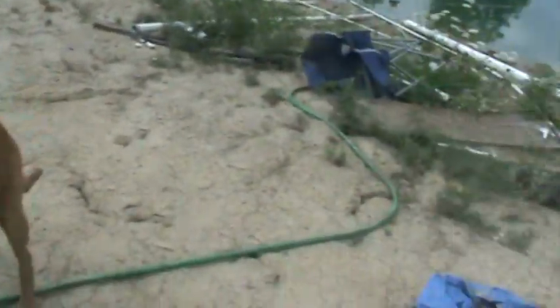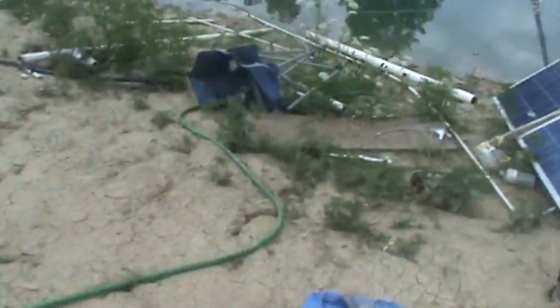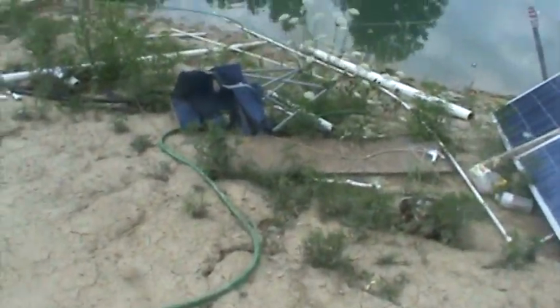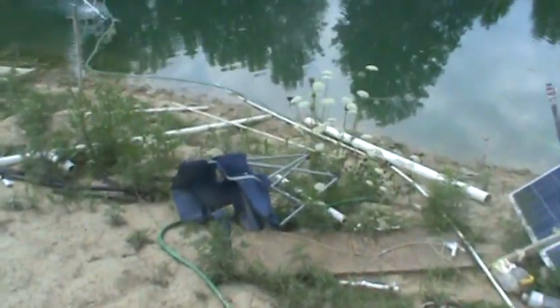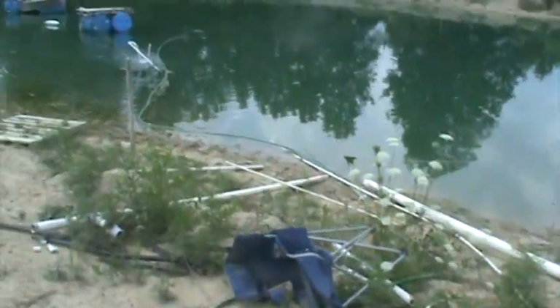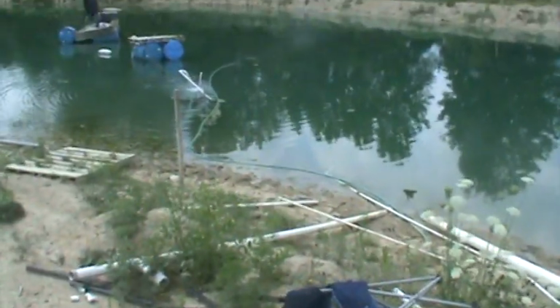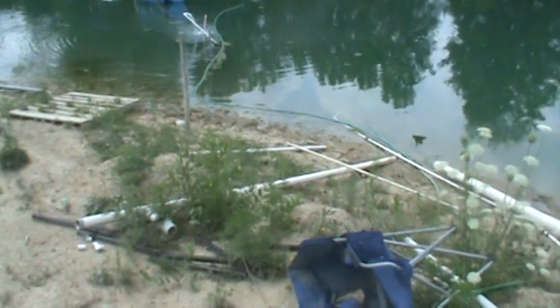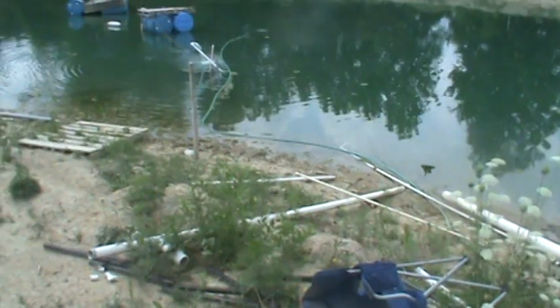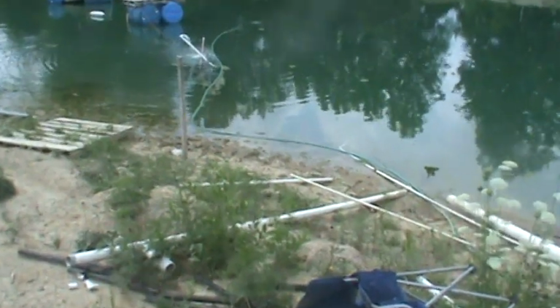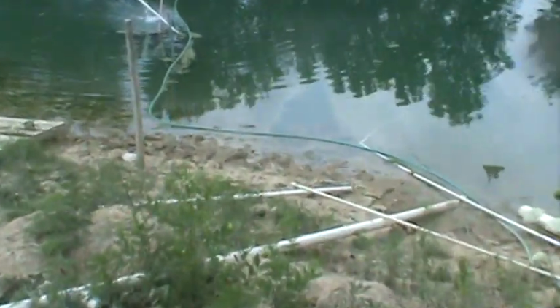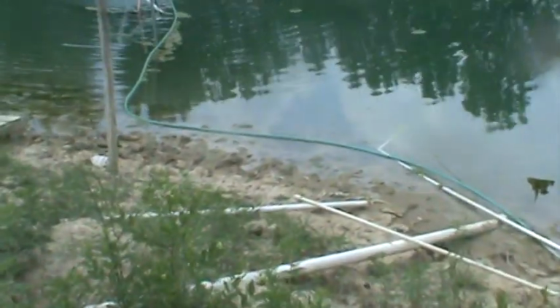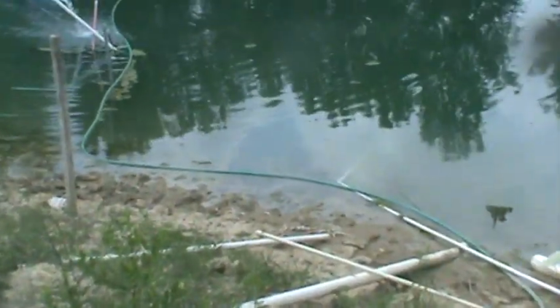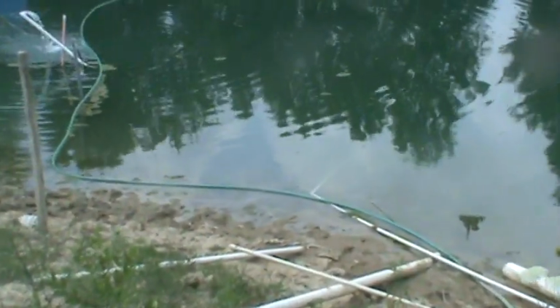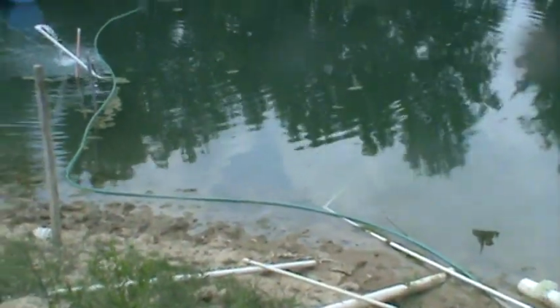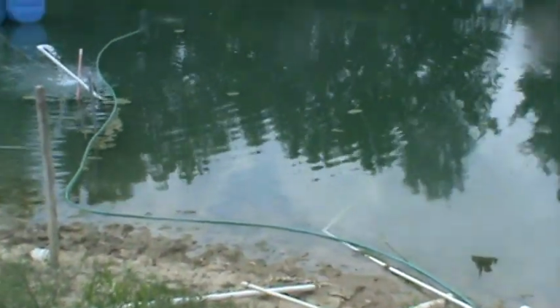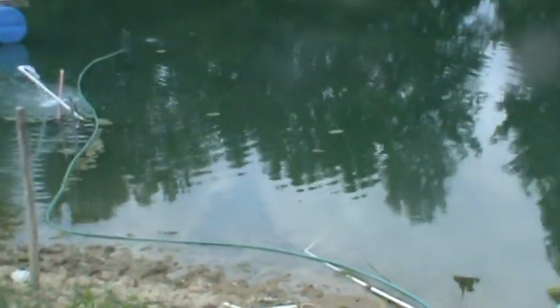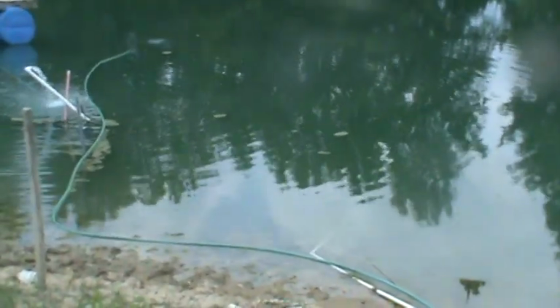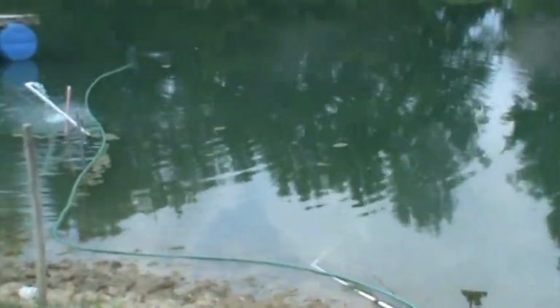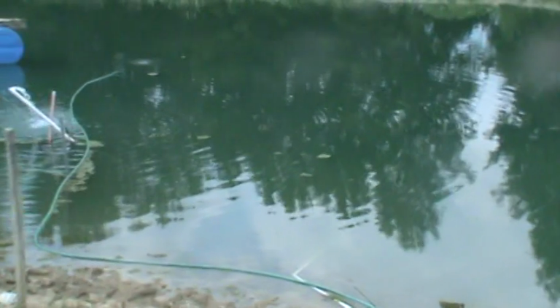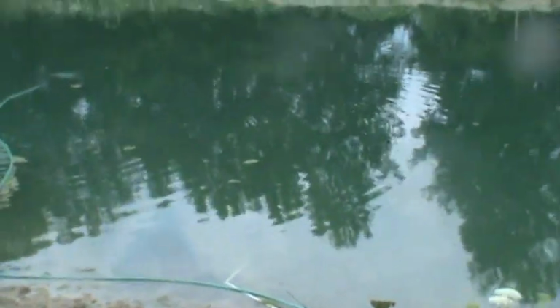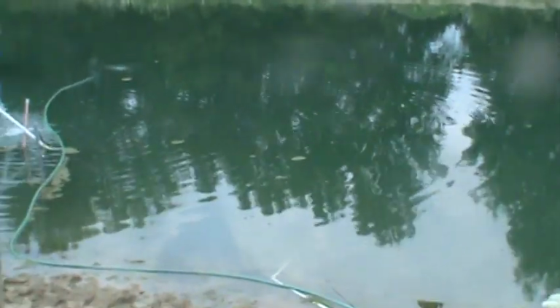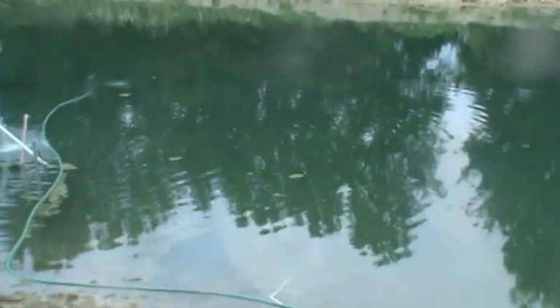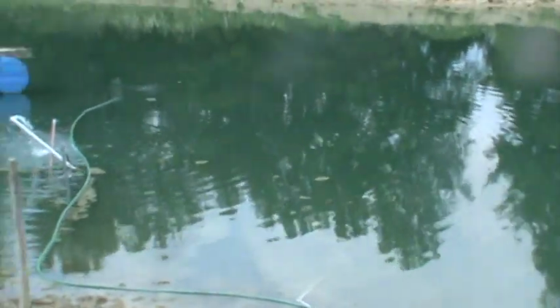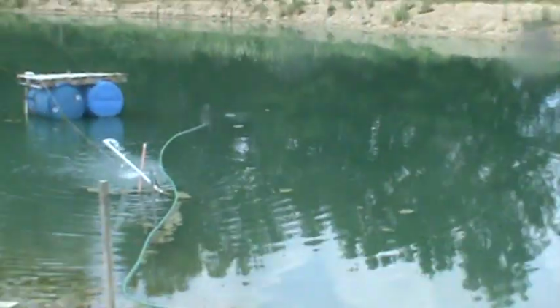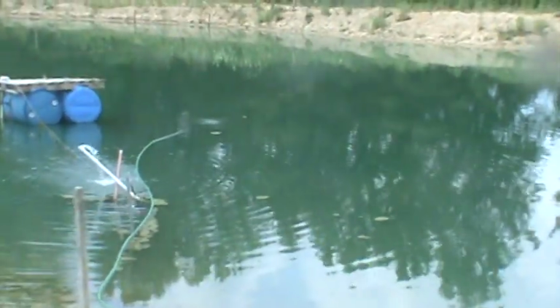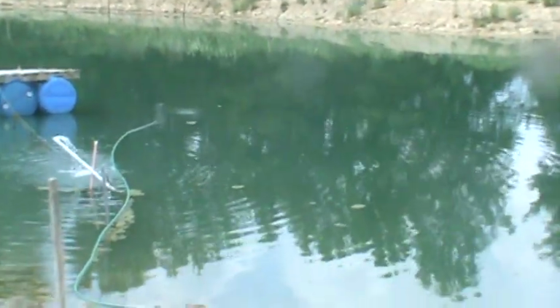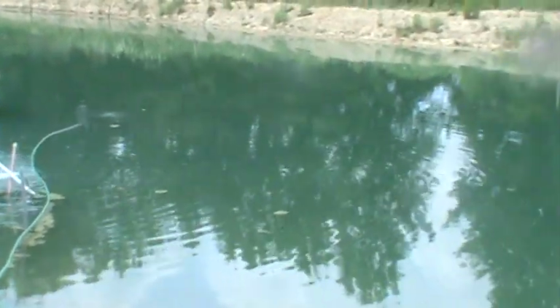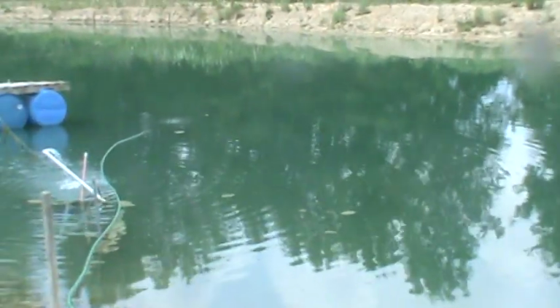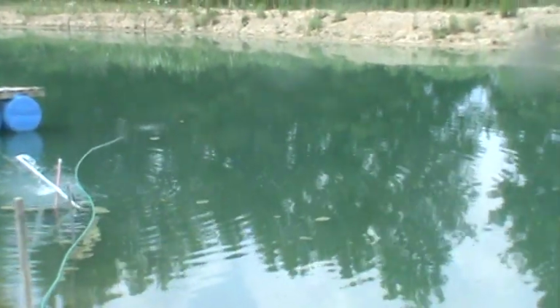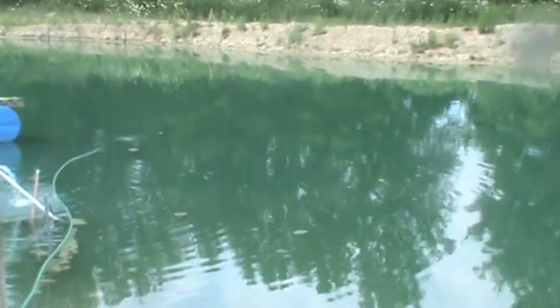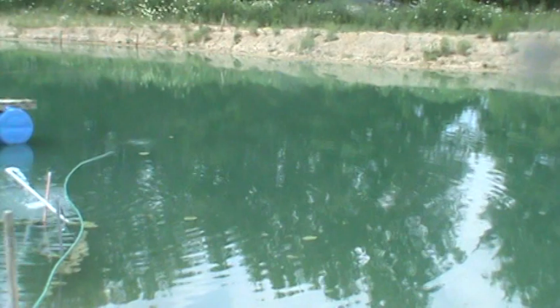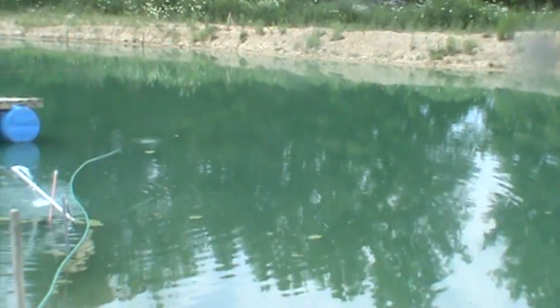I pulled the pipe in — I'll have to look at the video later — I don't know, four or five feet. So it may have been just over a ledge and a foot deeper in that extra little distance I pulled it in.